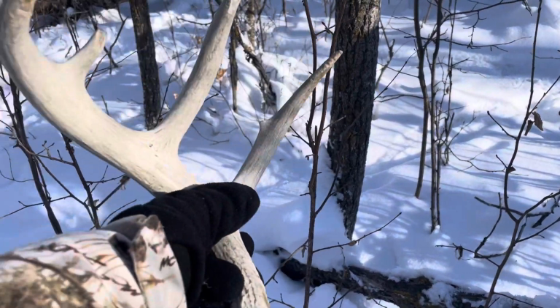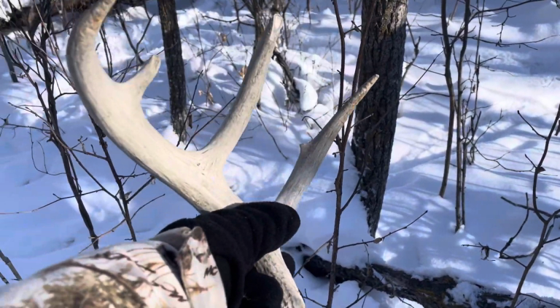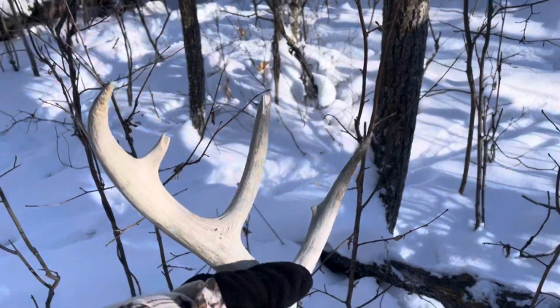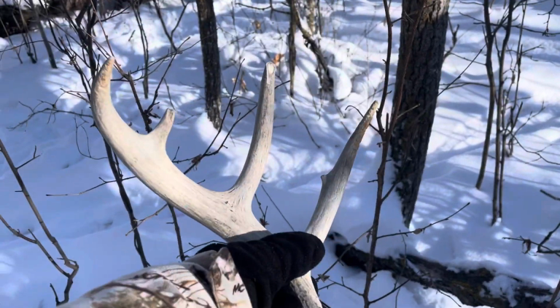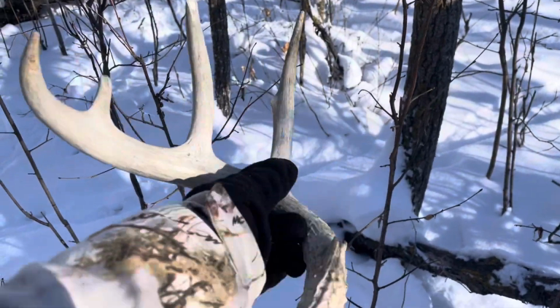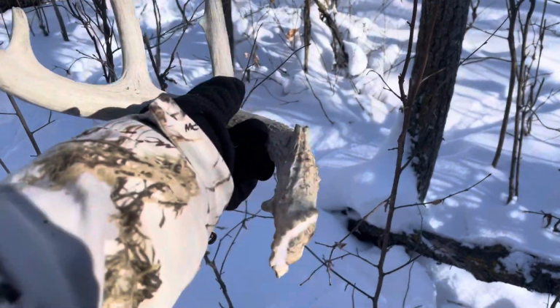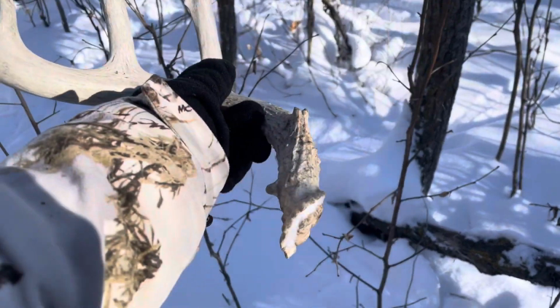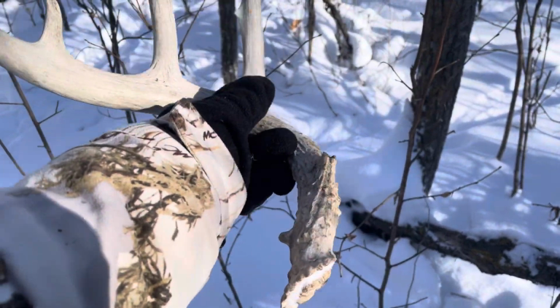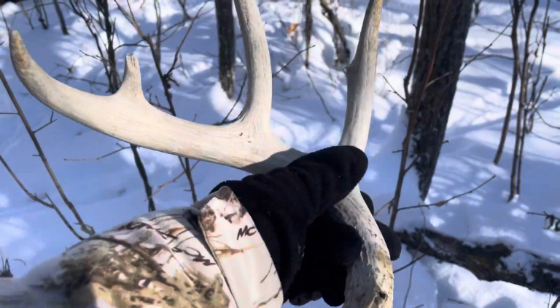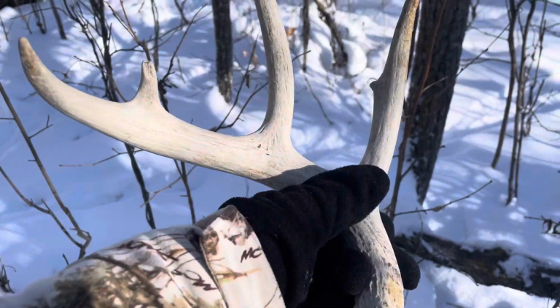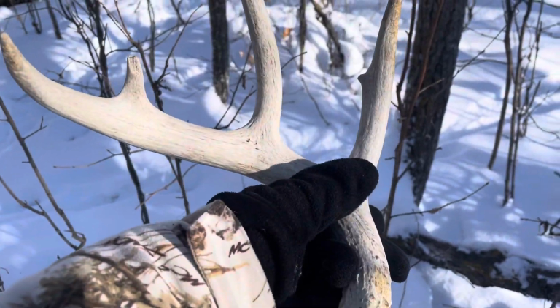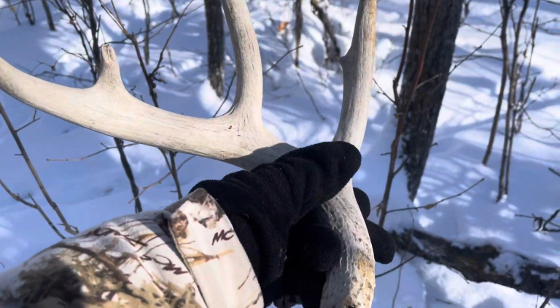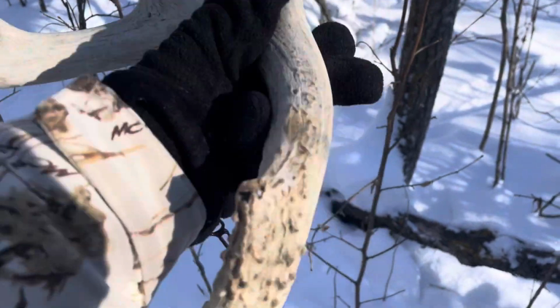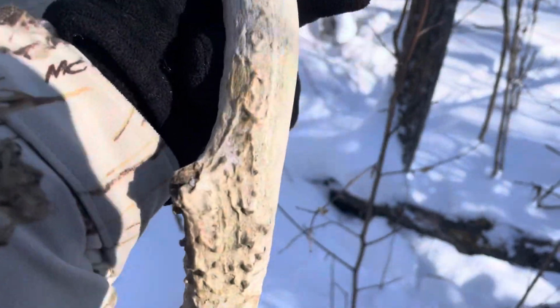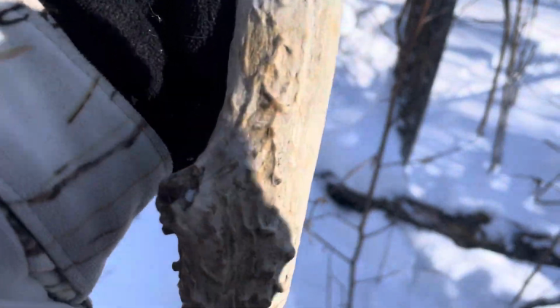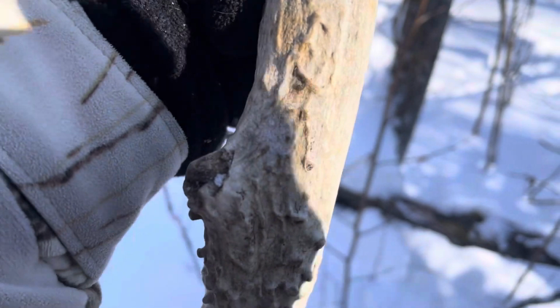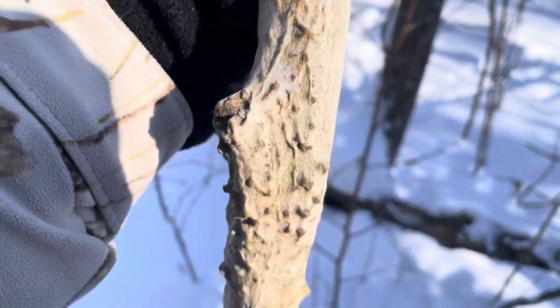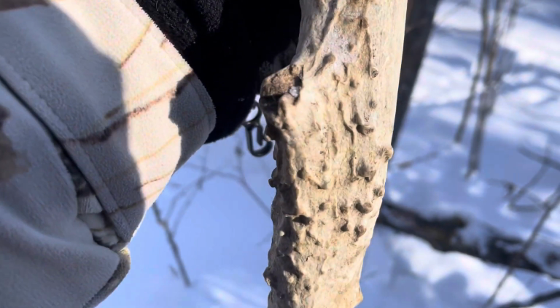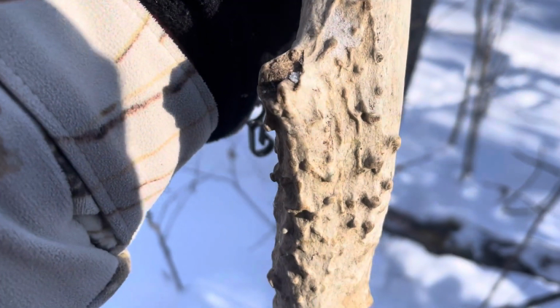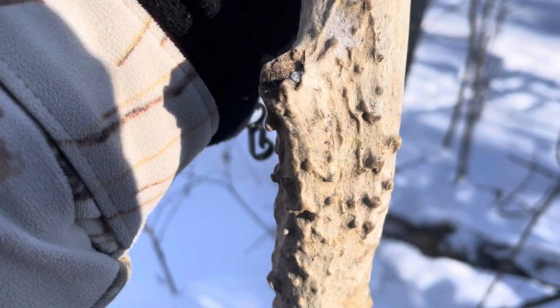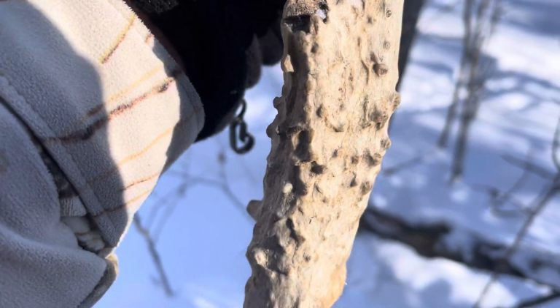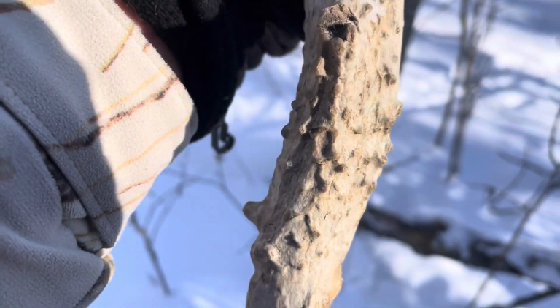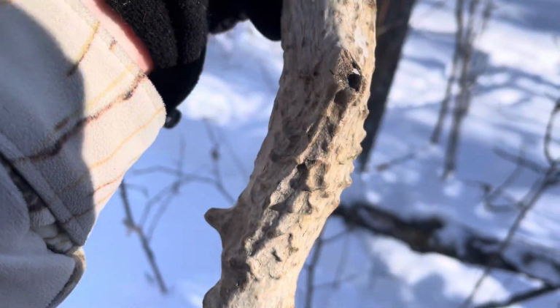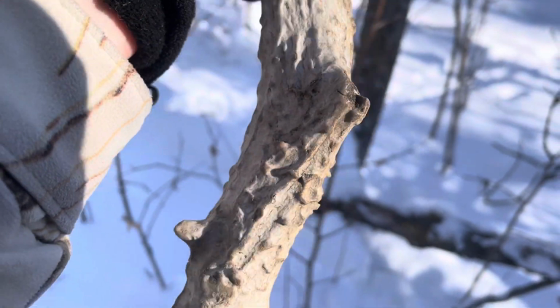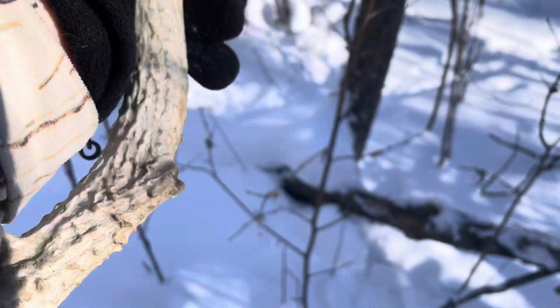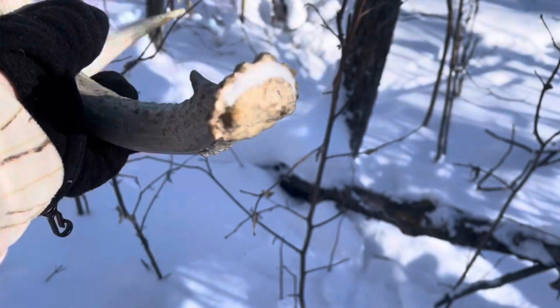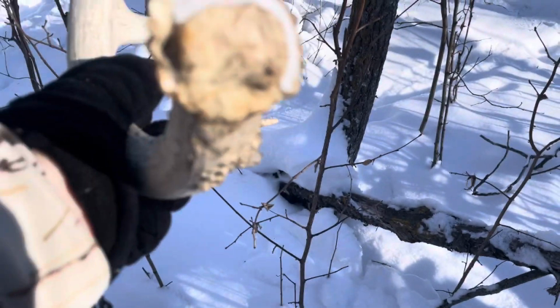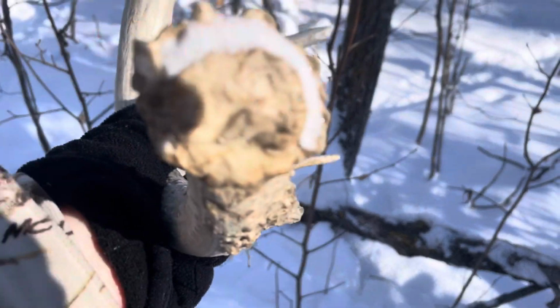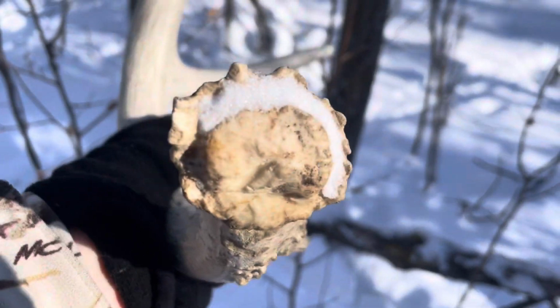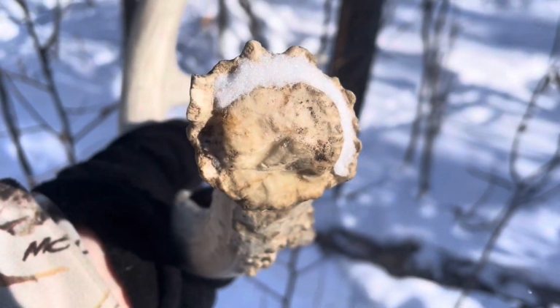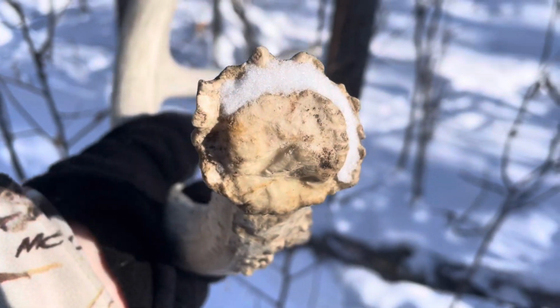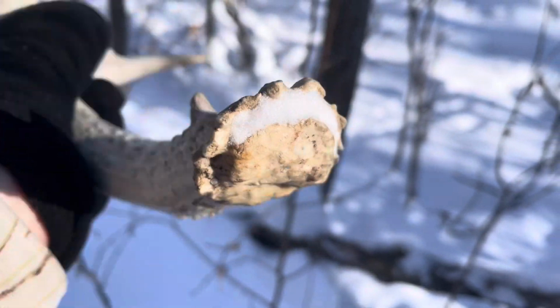This is the antler I'm hiding. It's a white-tailed deer antler. It's a real antler. It was shed naturally.